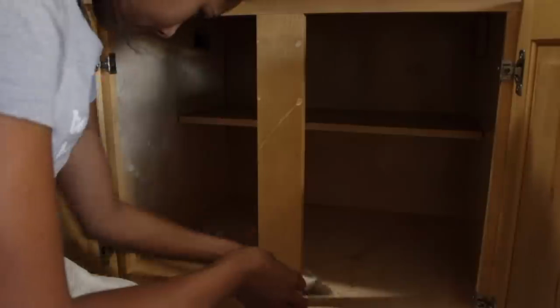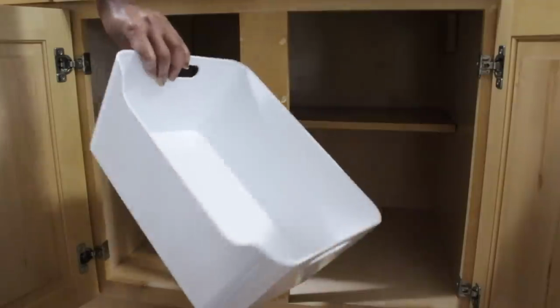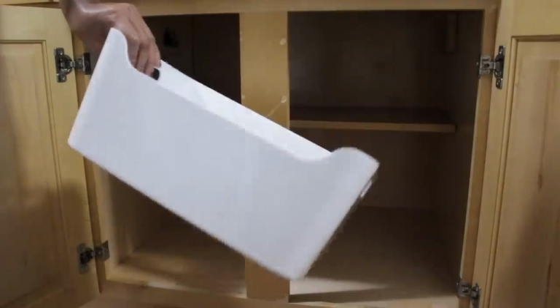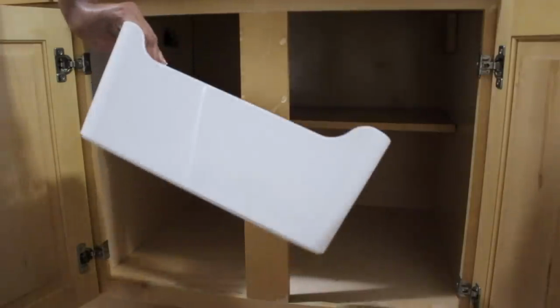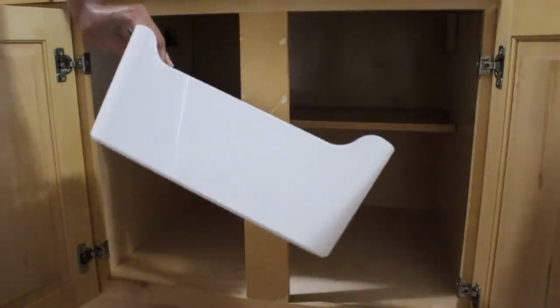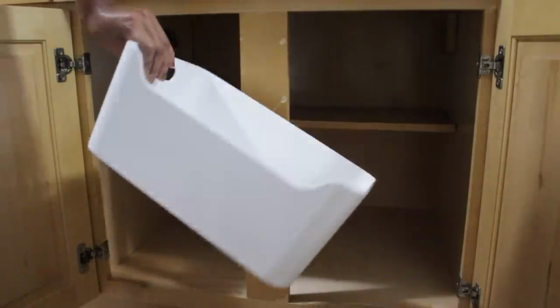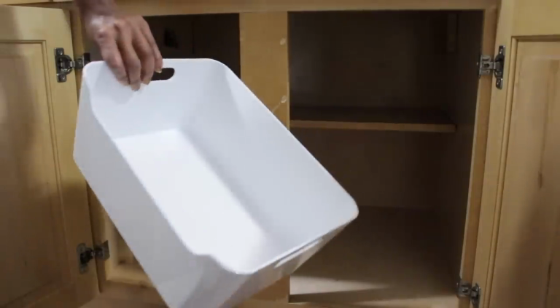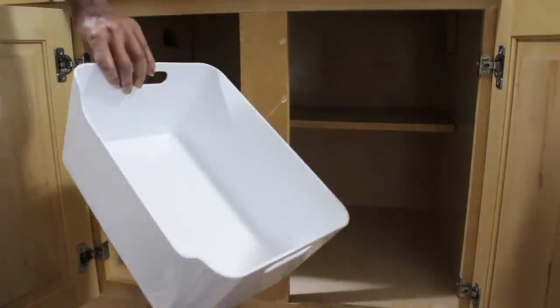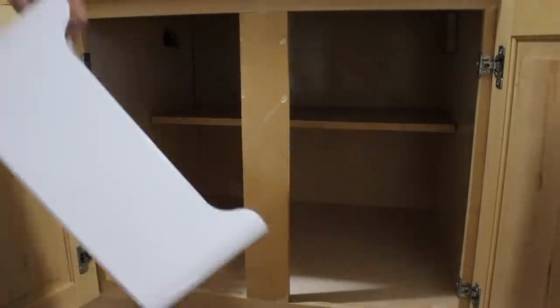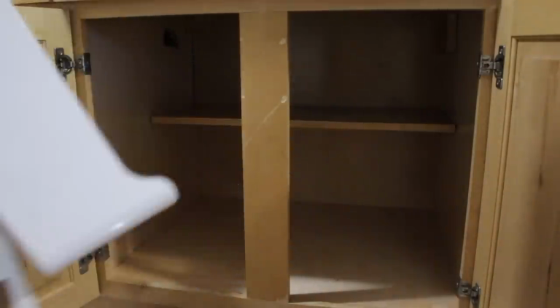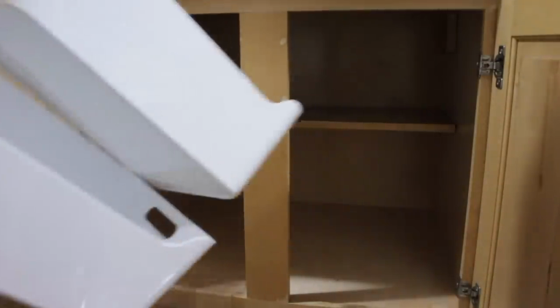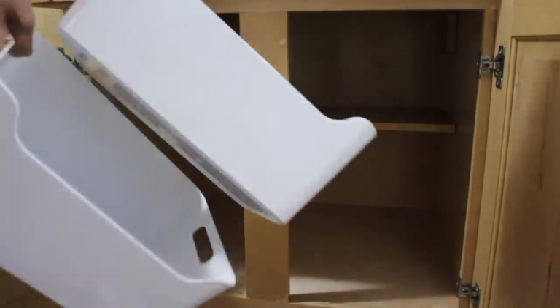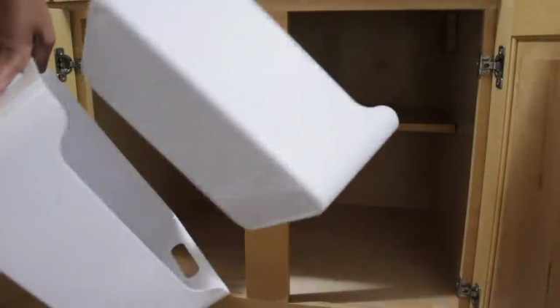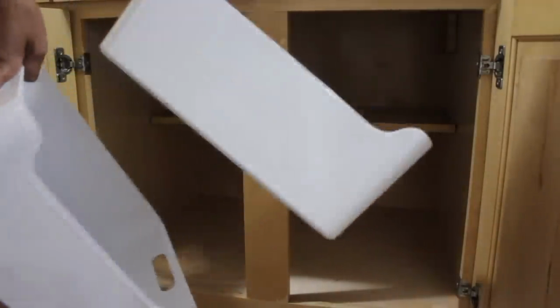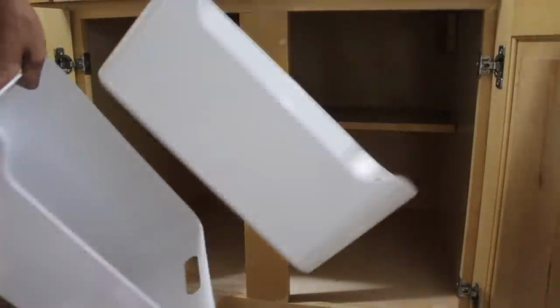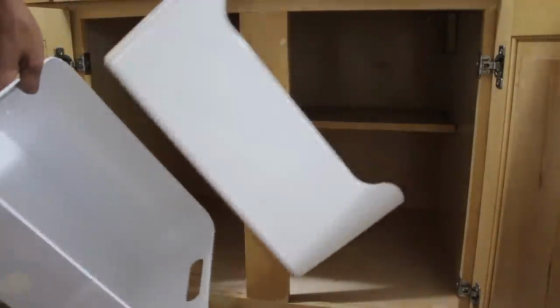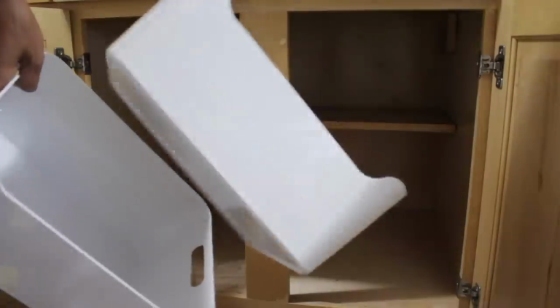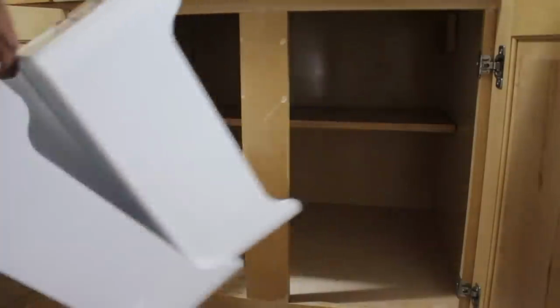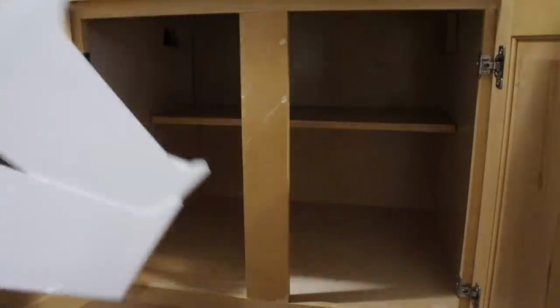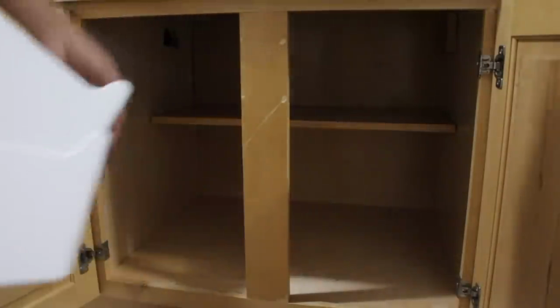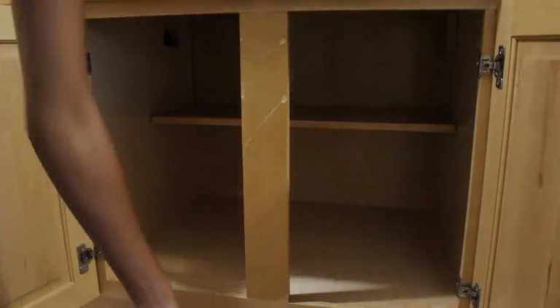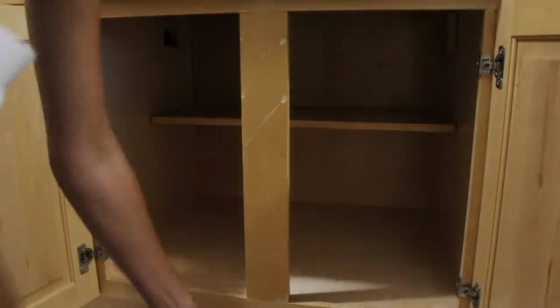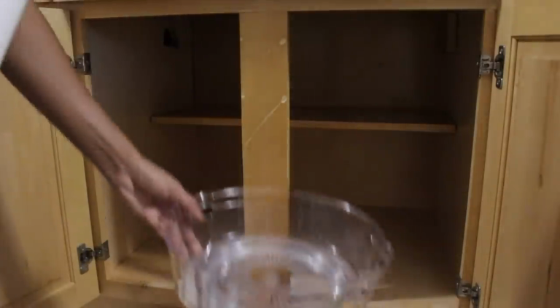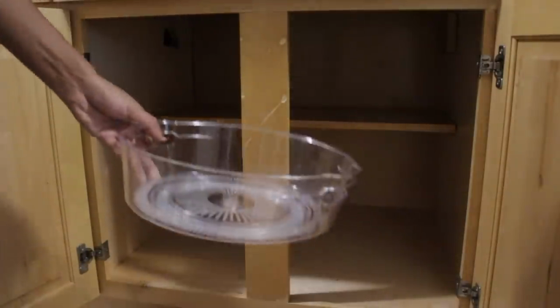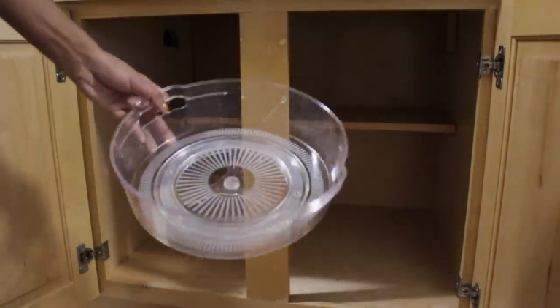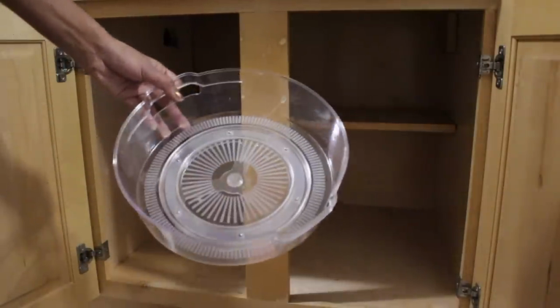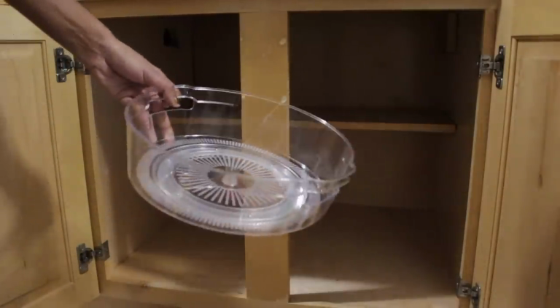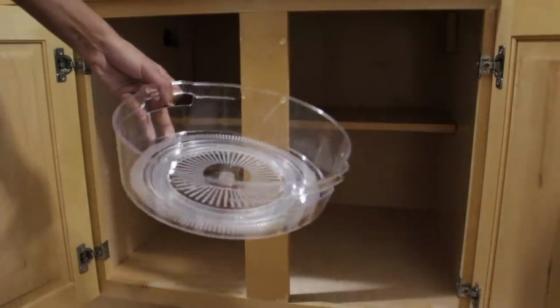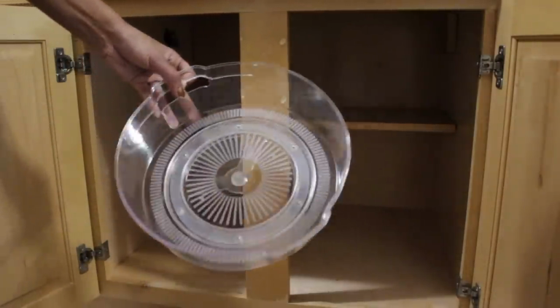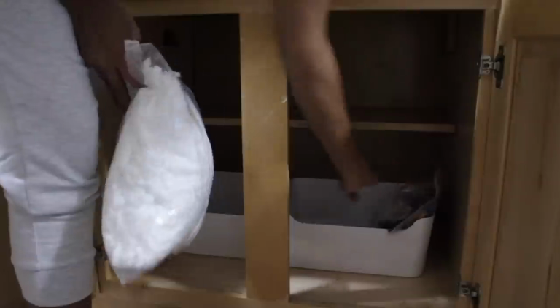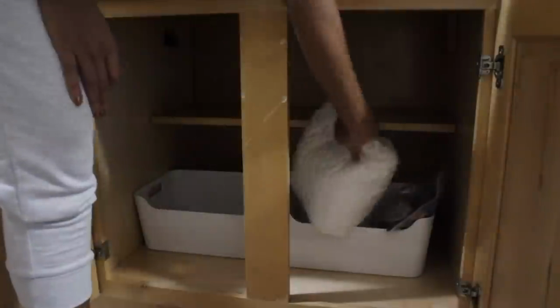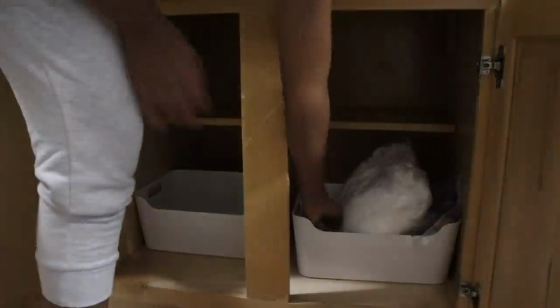The bins I'll be using for this one are from IKEA, which I feel are also great to organize any cabinet in general. Really recommend them — super affordable and really sturdy. And of course my turntables, you know I have to.